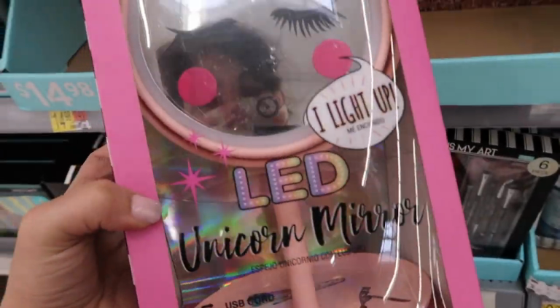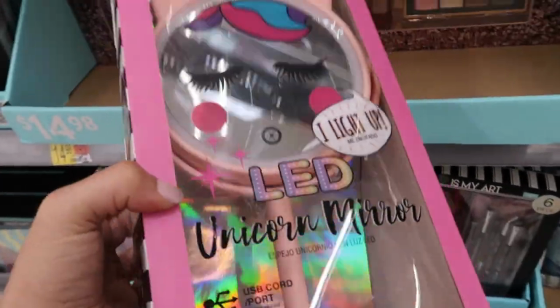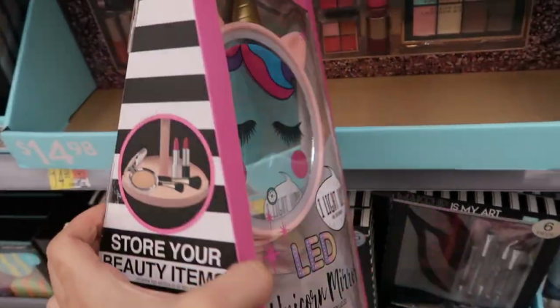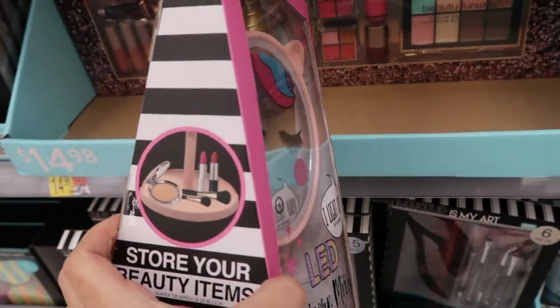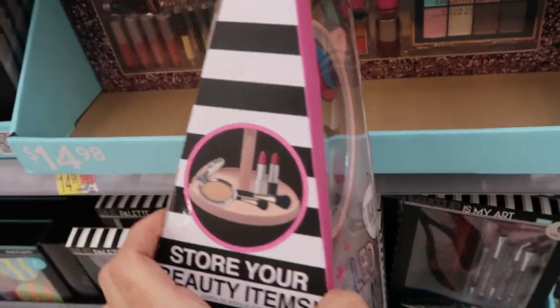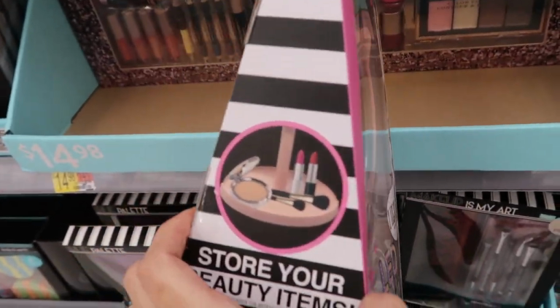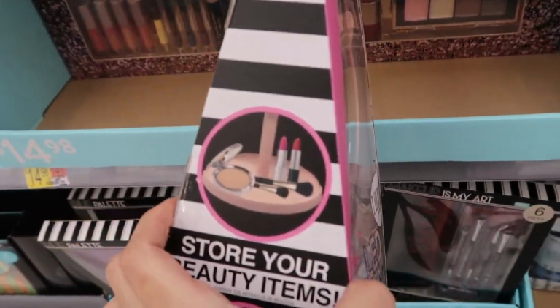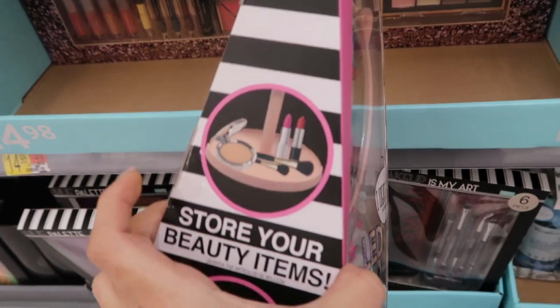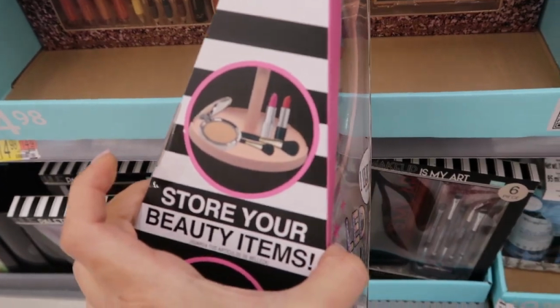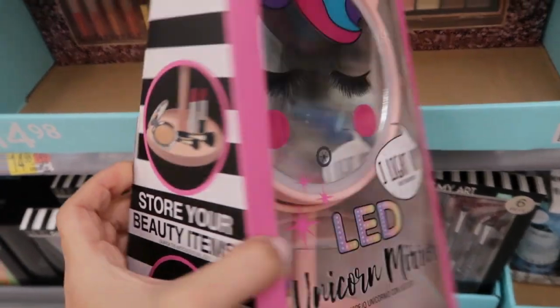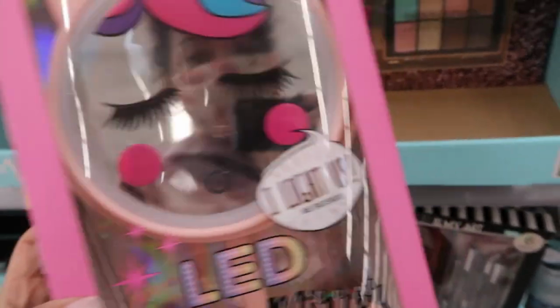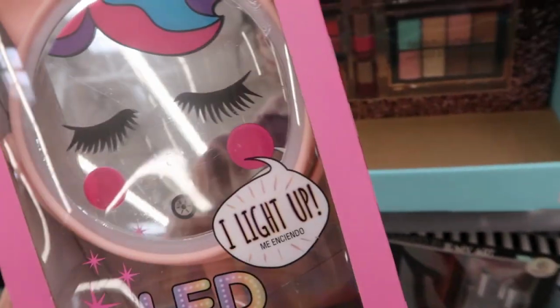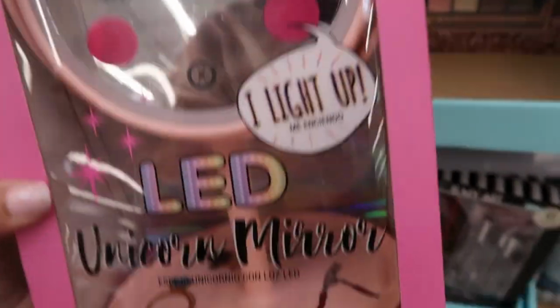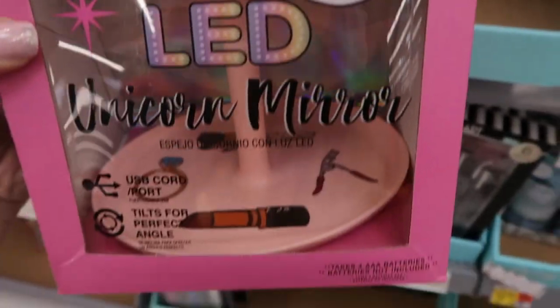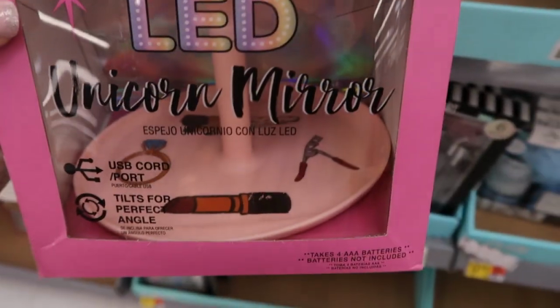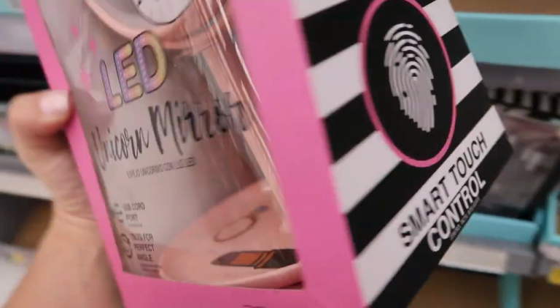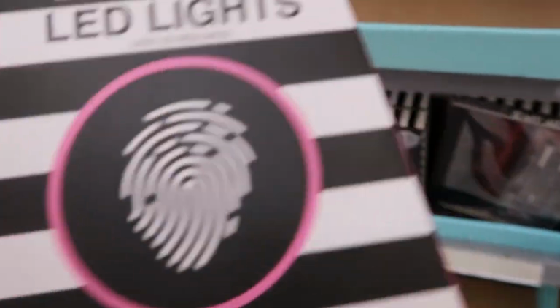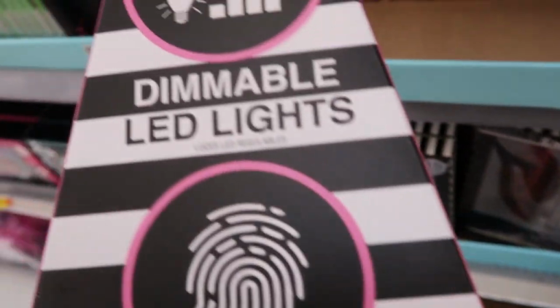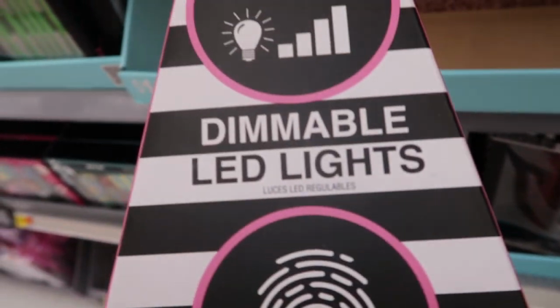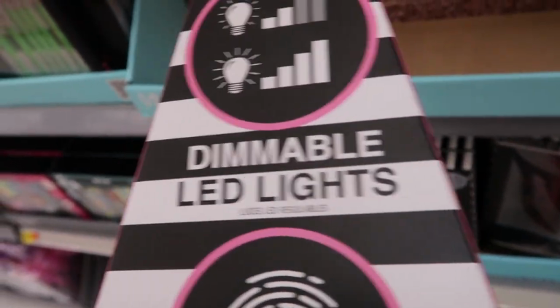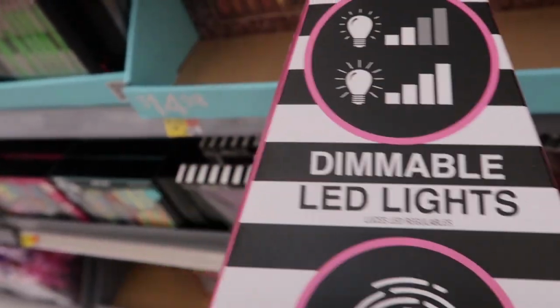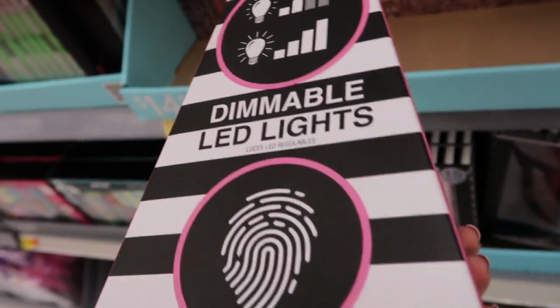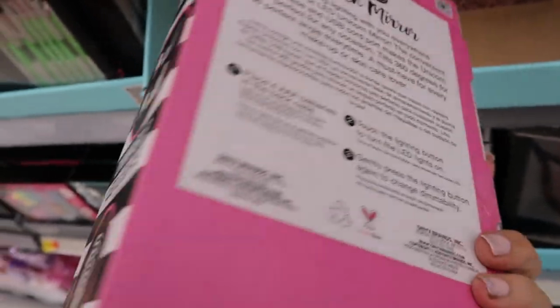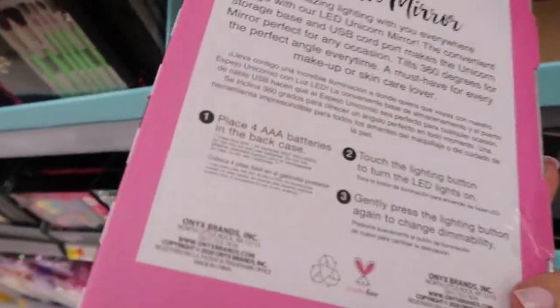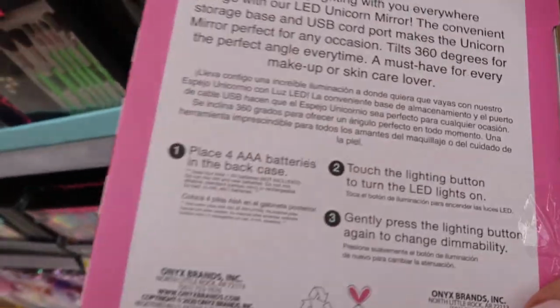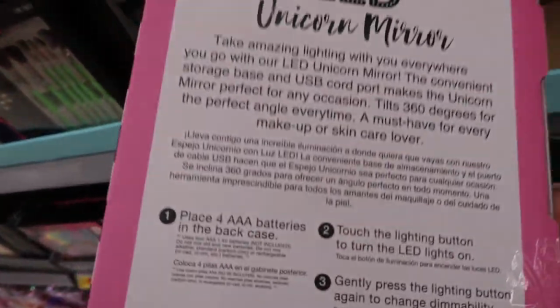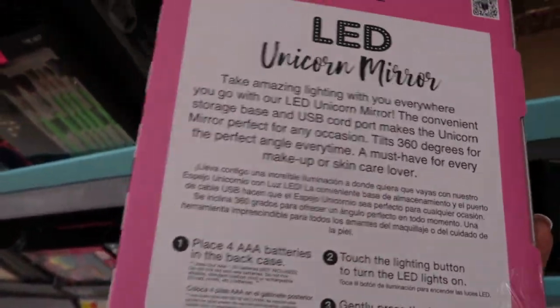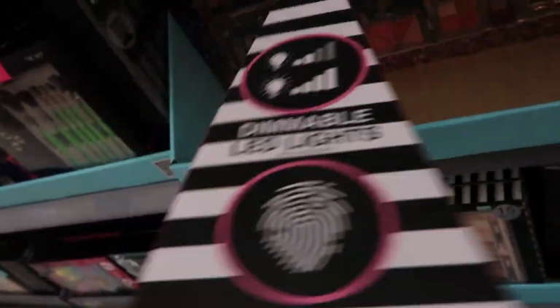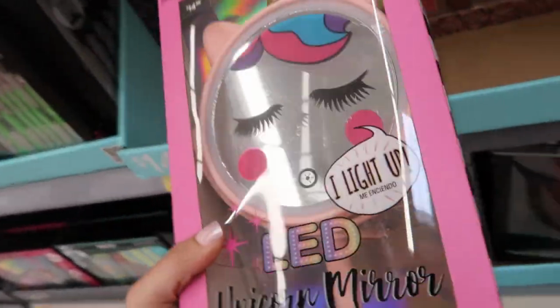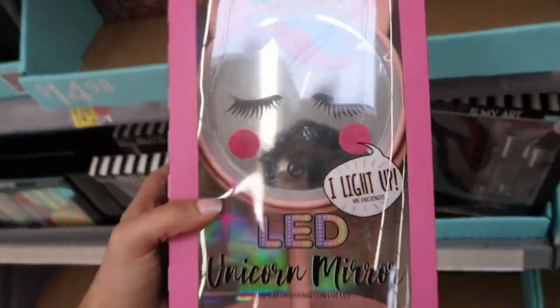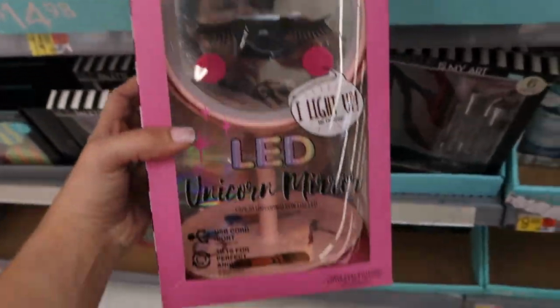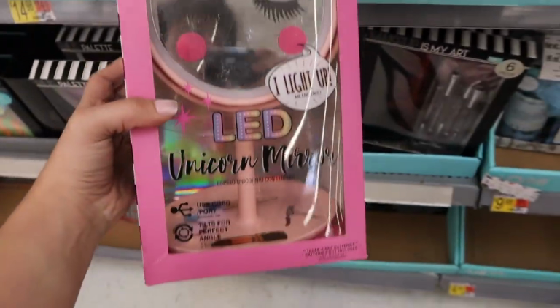They also have this LED mirror and it has a little unicorn on it — it's so cute! There's a little tray for your items, a dimmable LED light, and smart control. This one is only $14.98.